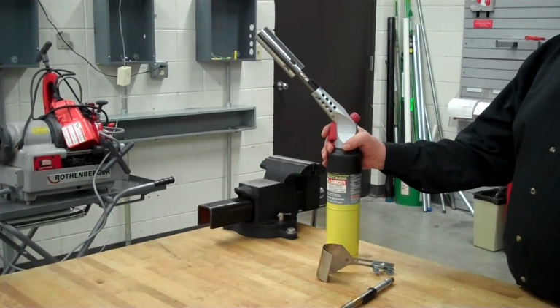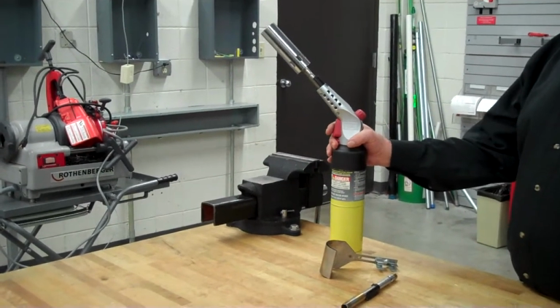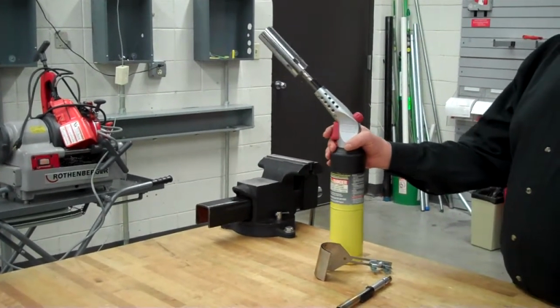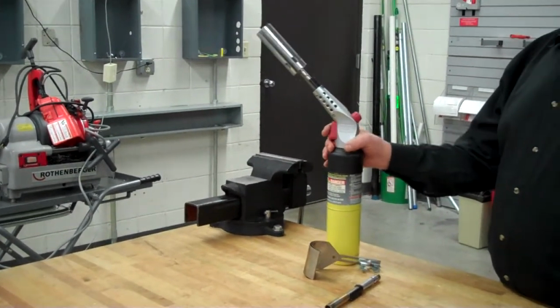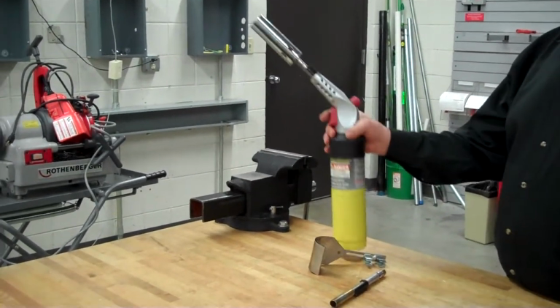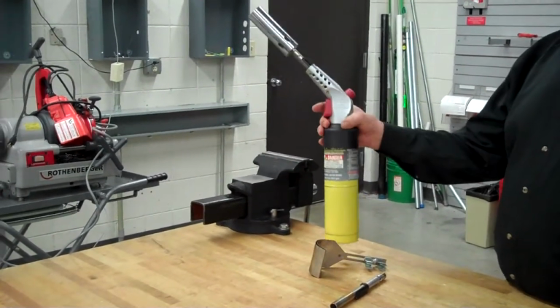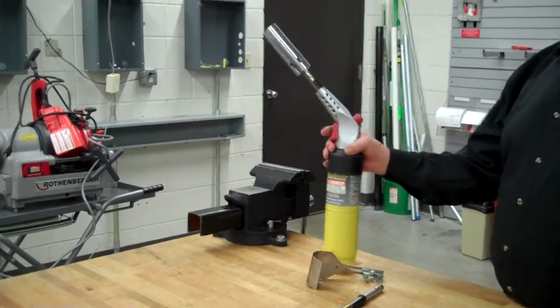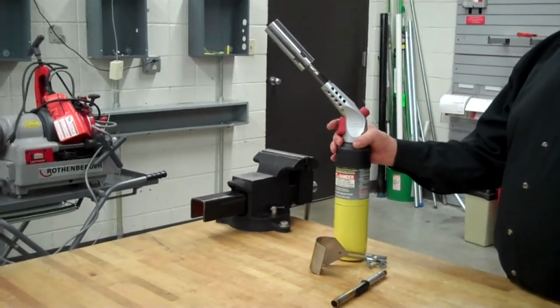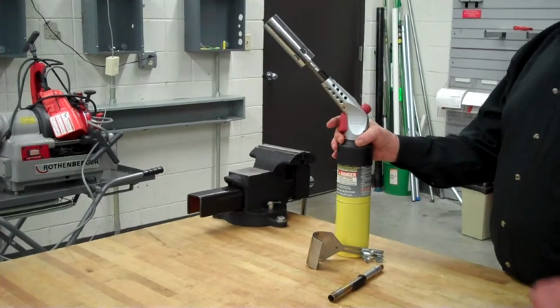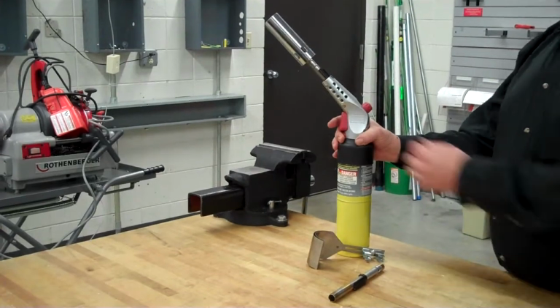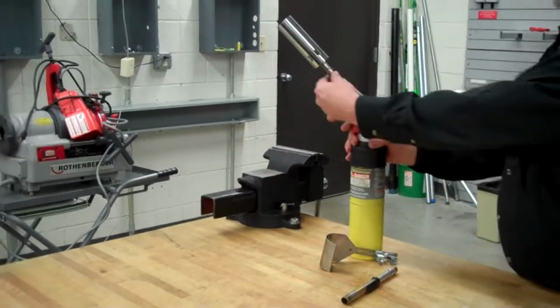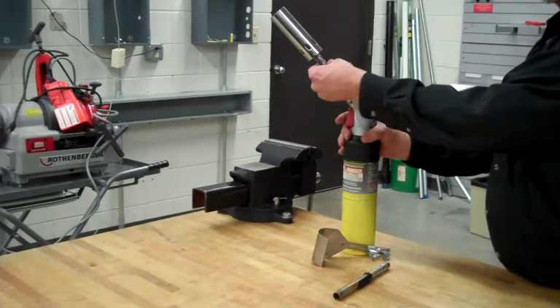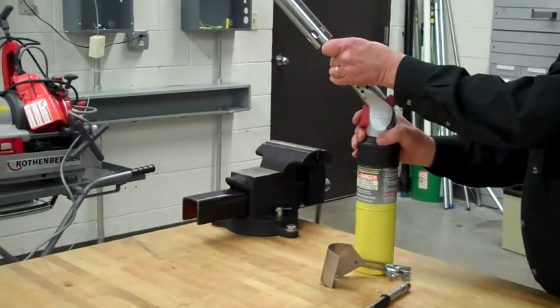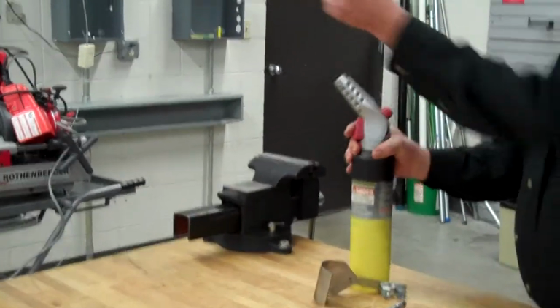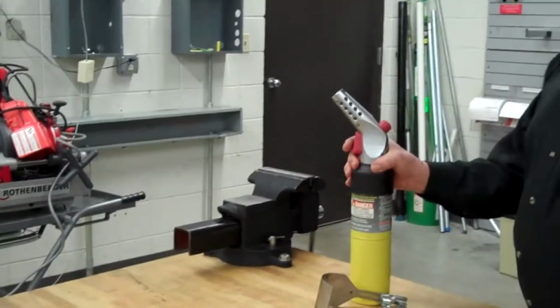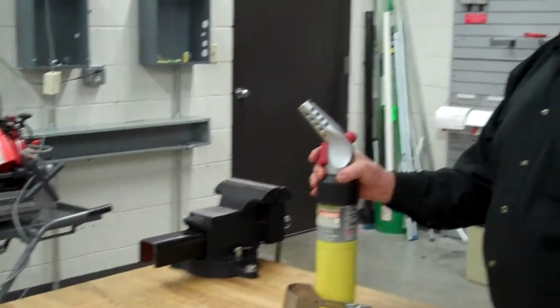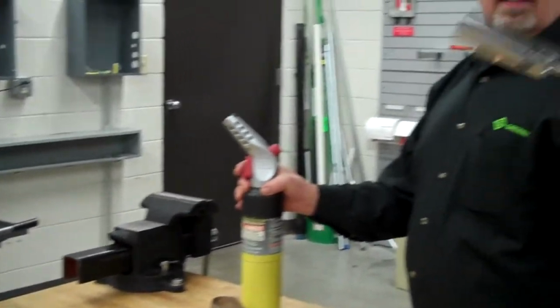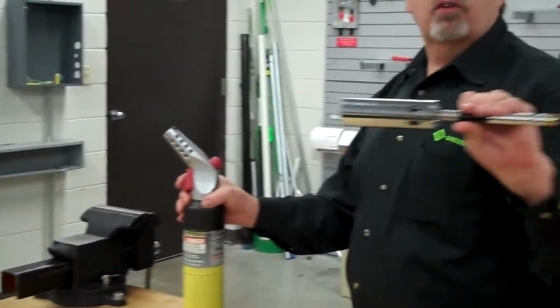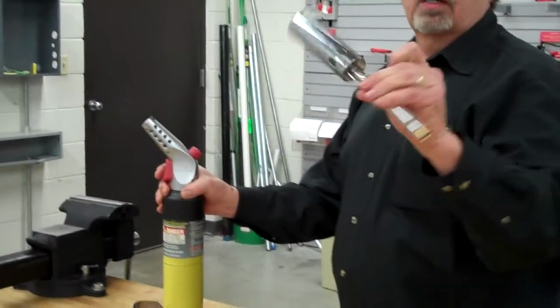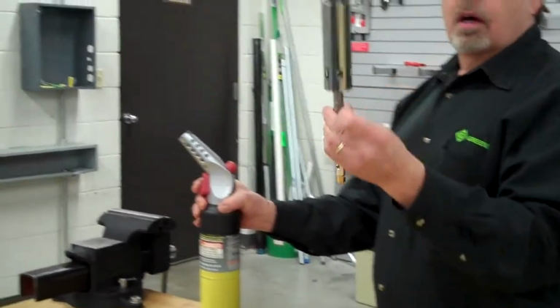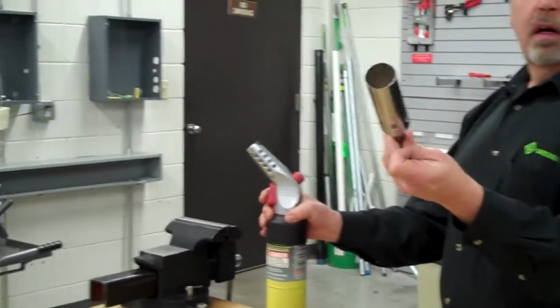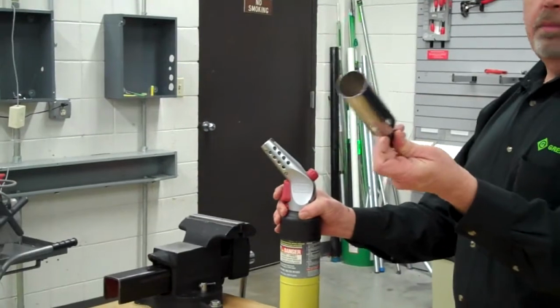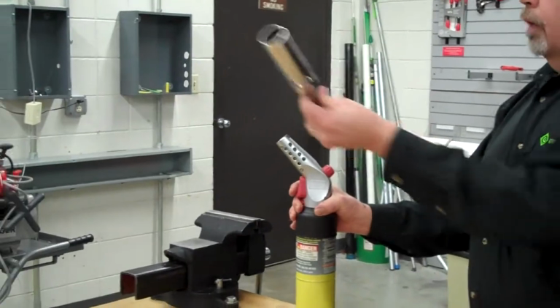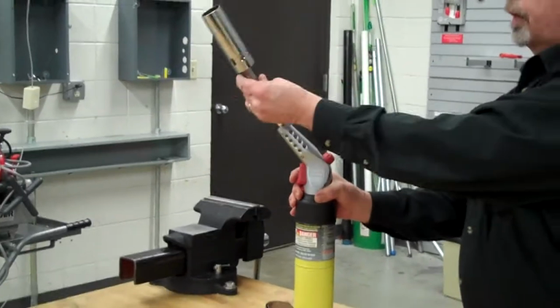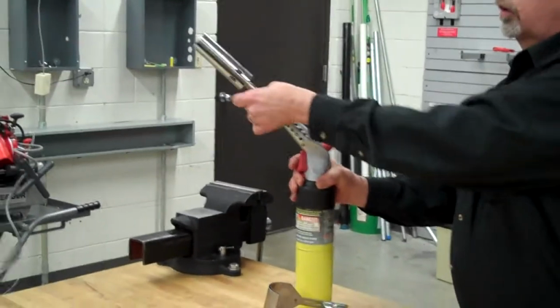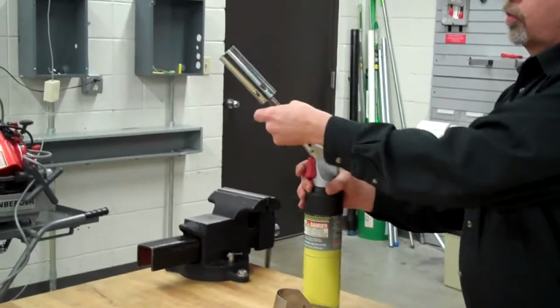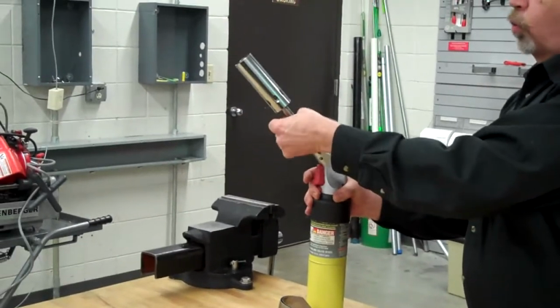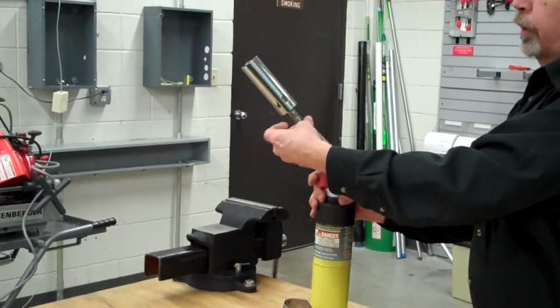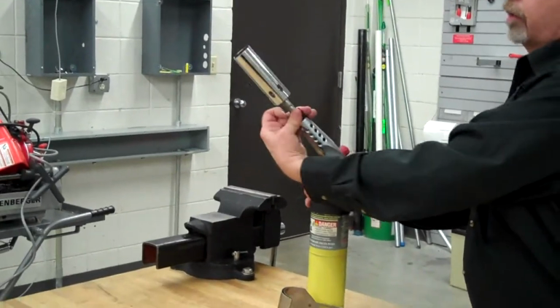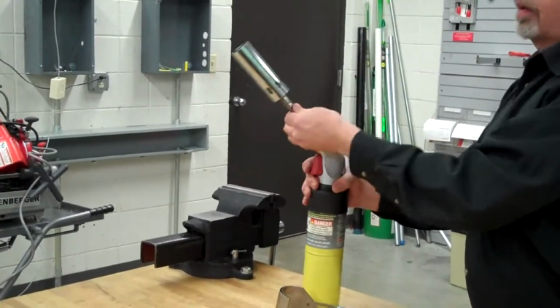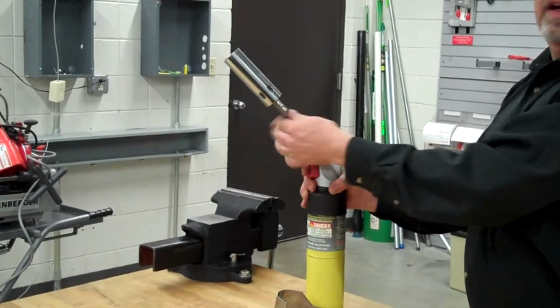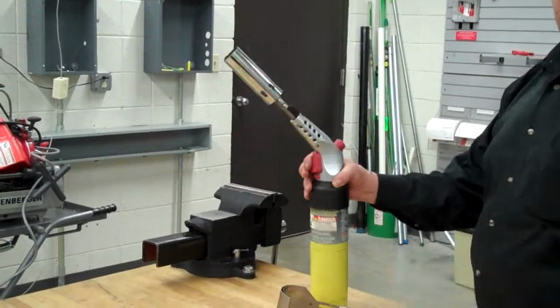Hi, I'd like to show you the Rothenberger Superfire 3 torch with the nice twist and lock feature. Take out the torch tip and replace it — put it in there and twist it to lock it in place.